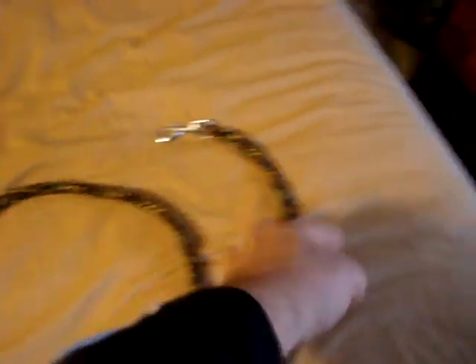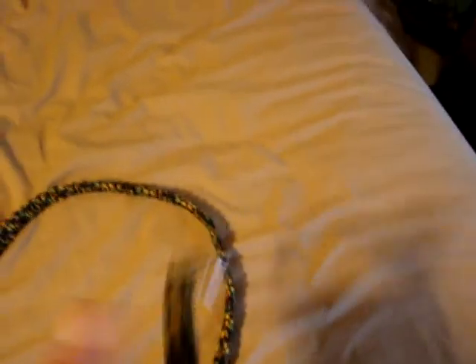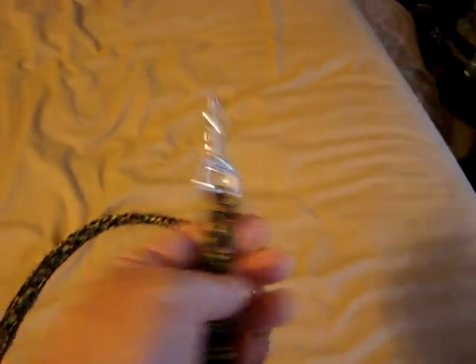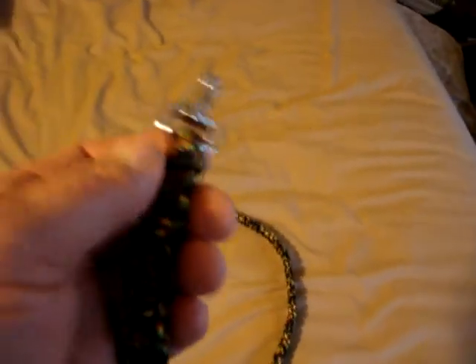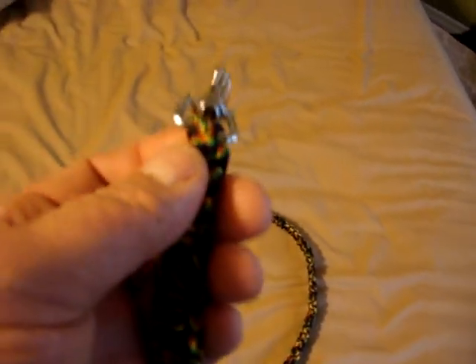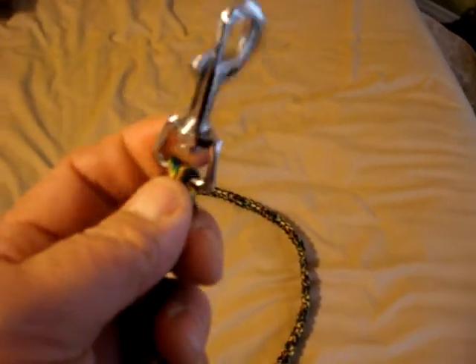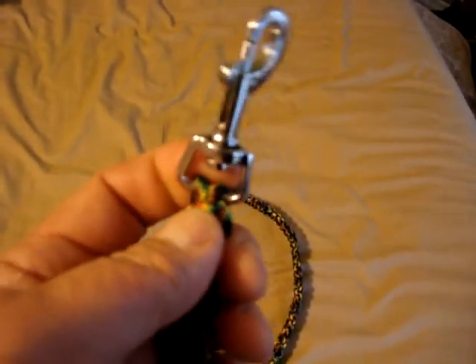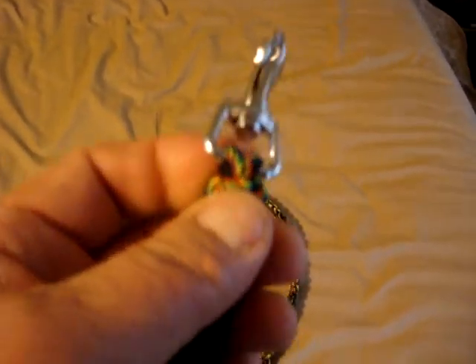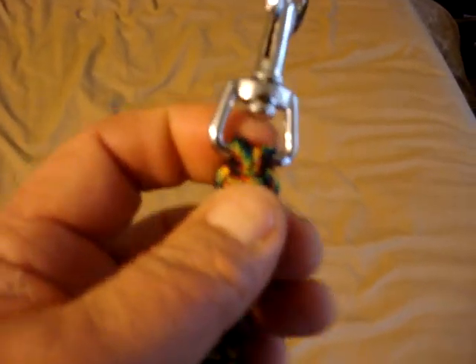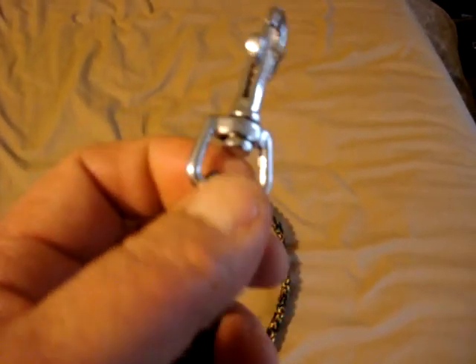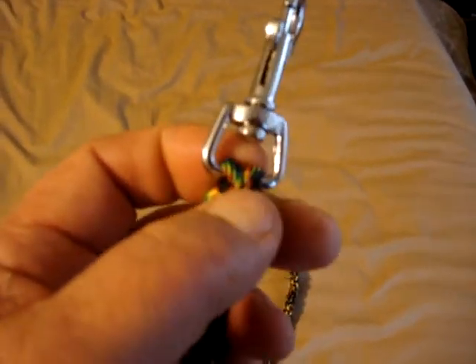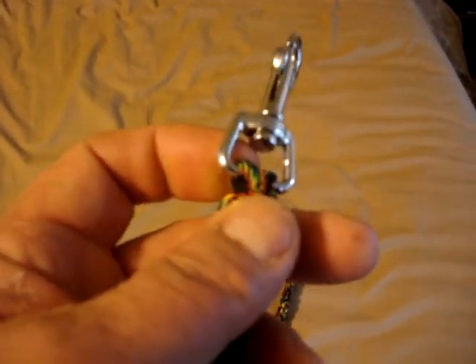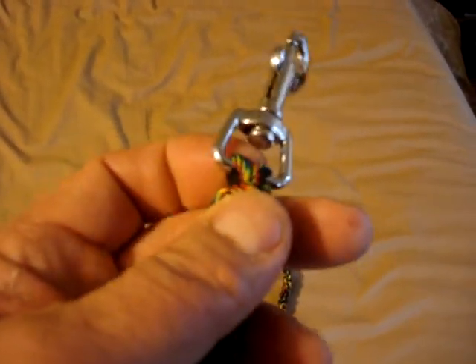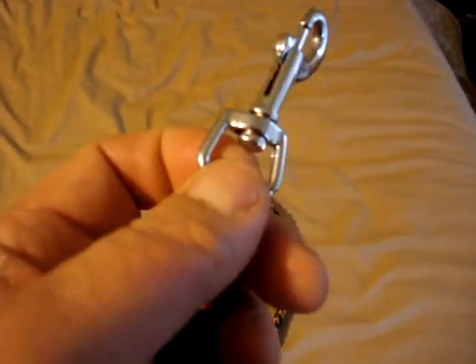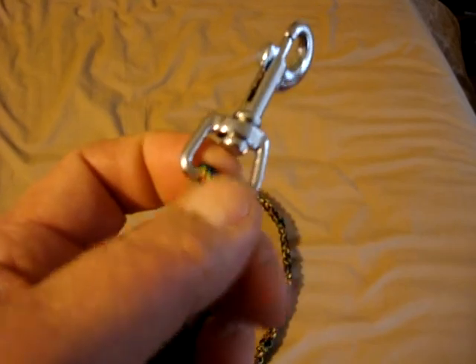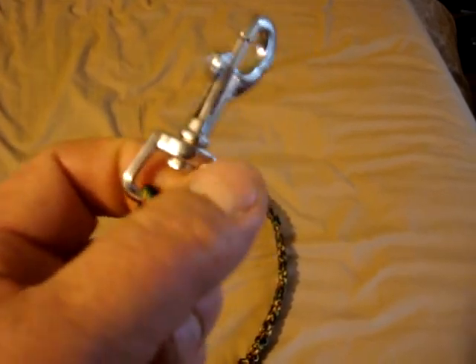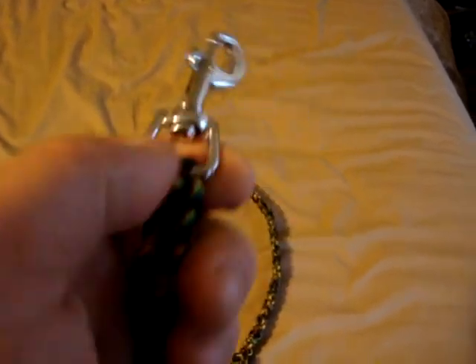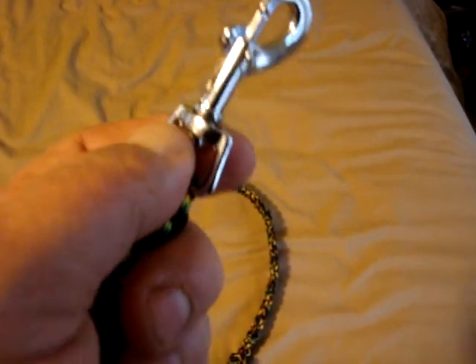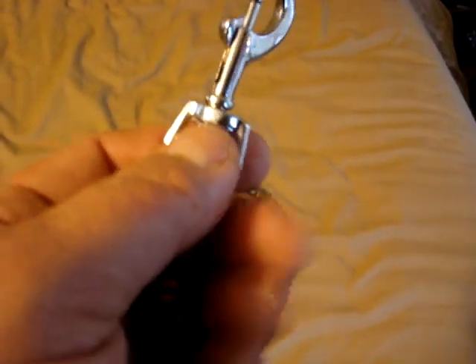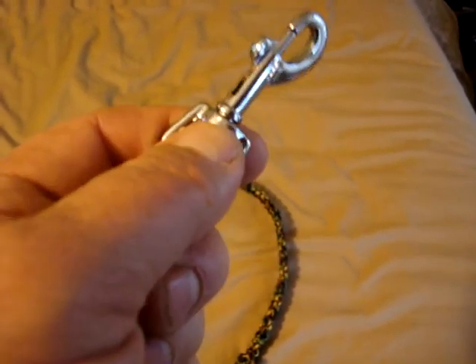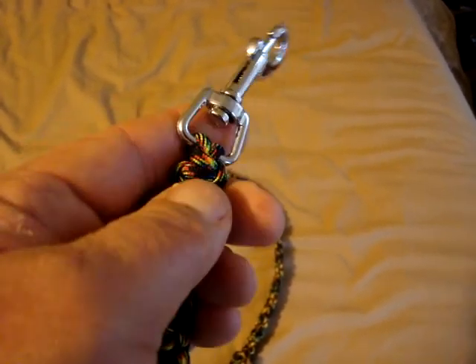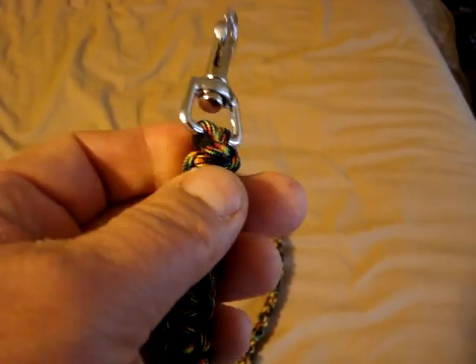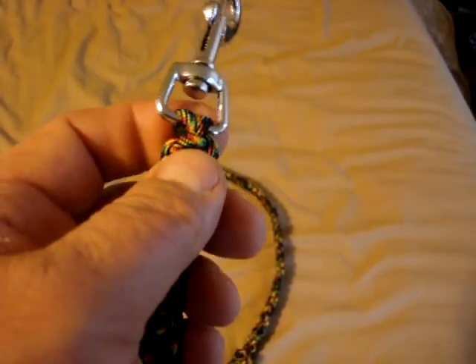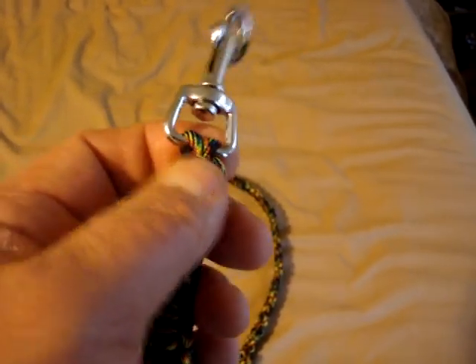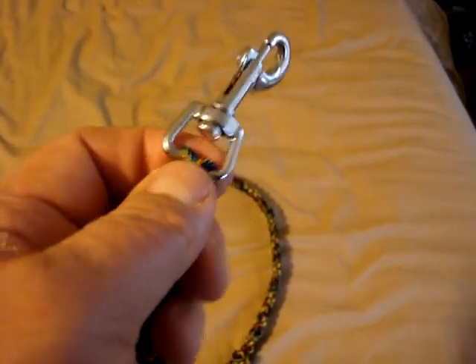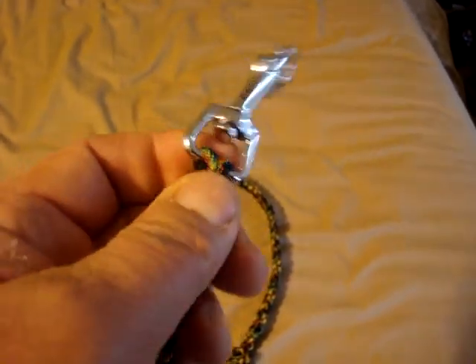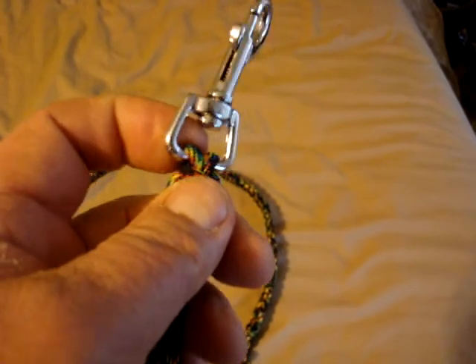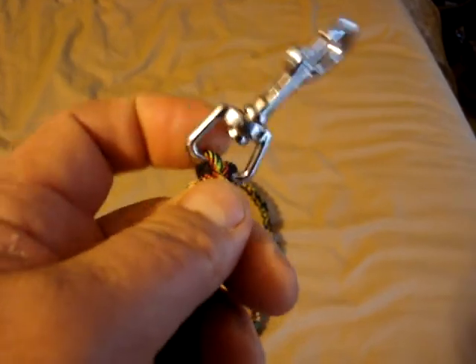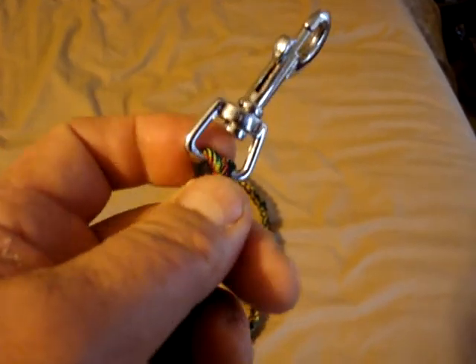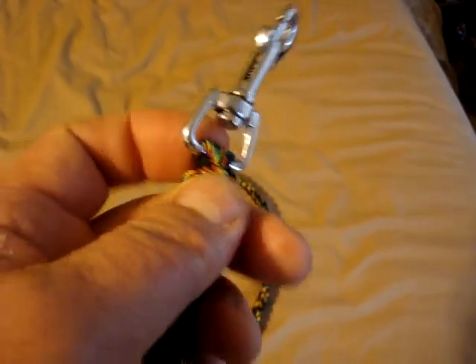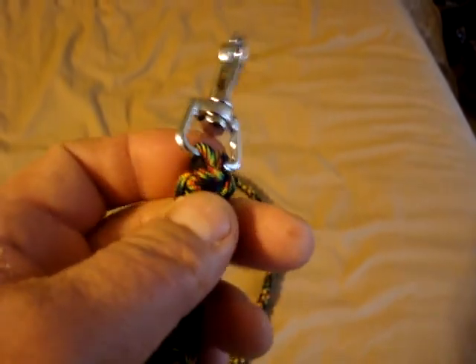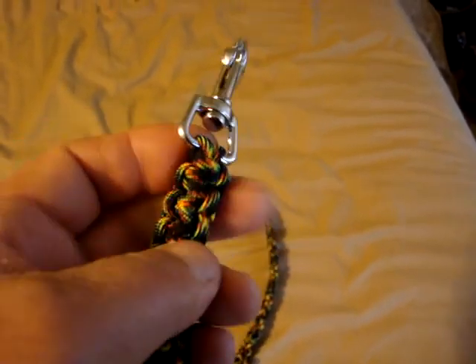I'm not entirely crazy about the fact that it's only two strands holding it right there. But she's only a 35-pound dog. I don't think she'll pull out of that — it's like a 500-pound pull per strand, so about a 1,000-pound pull with the two of them.